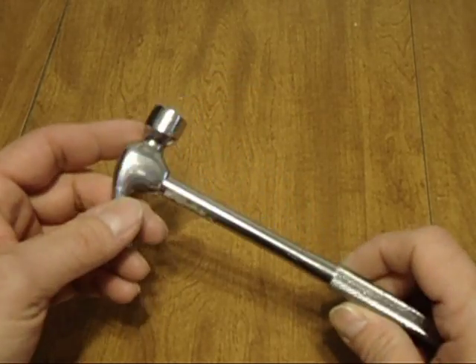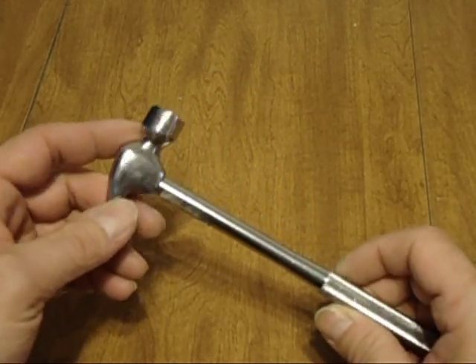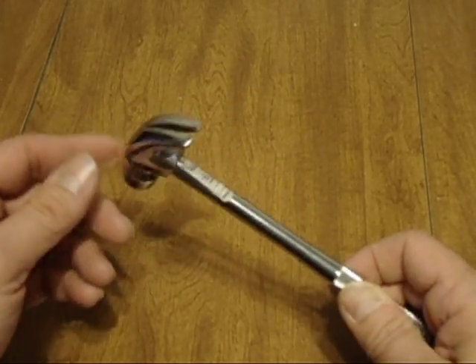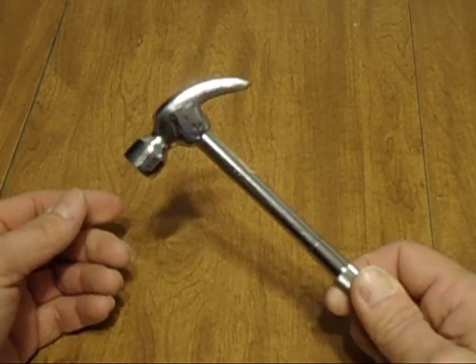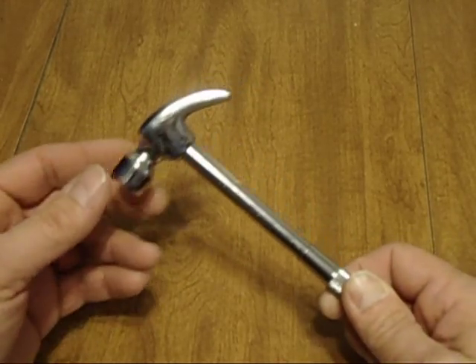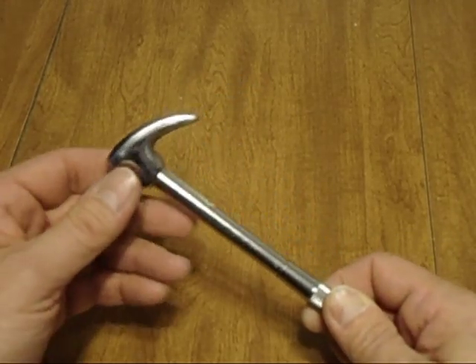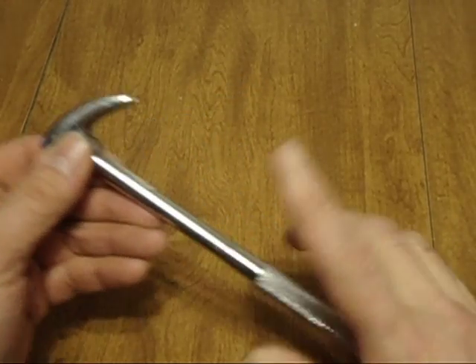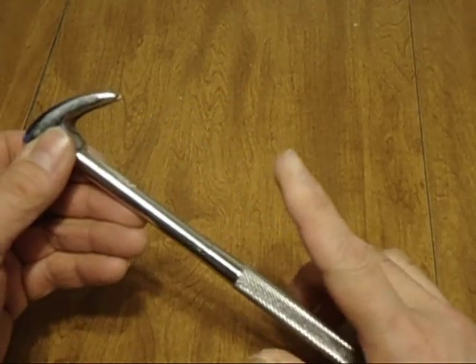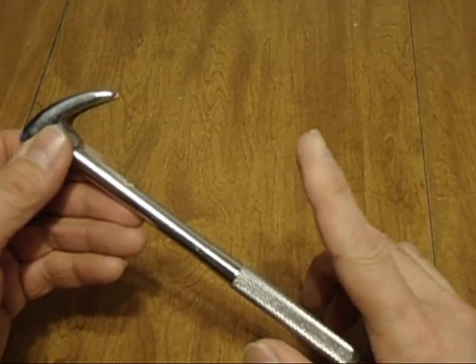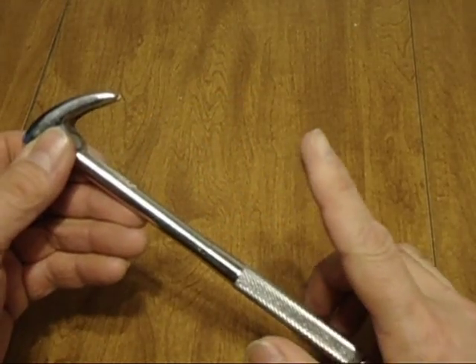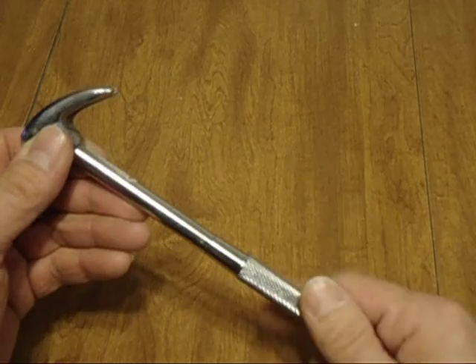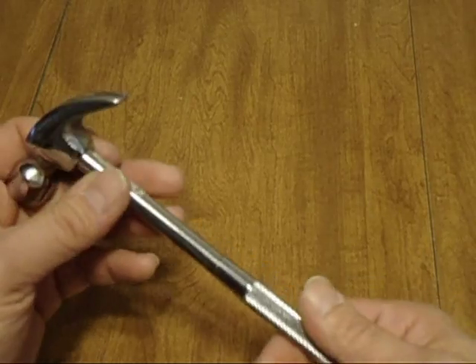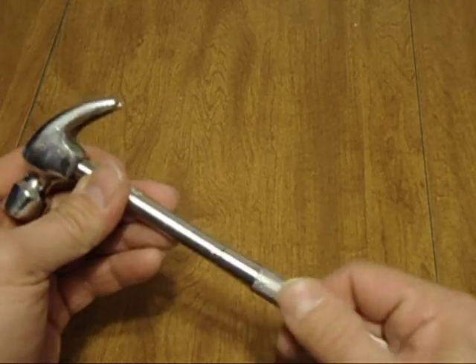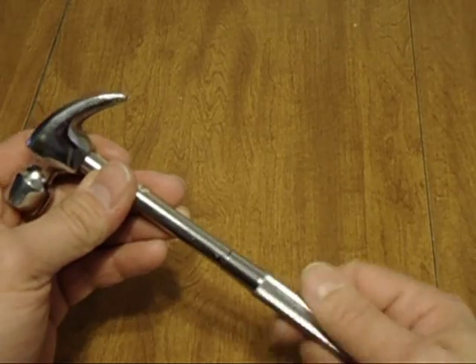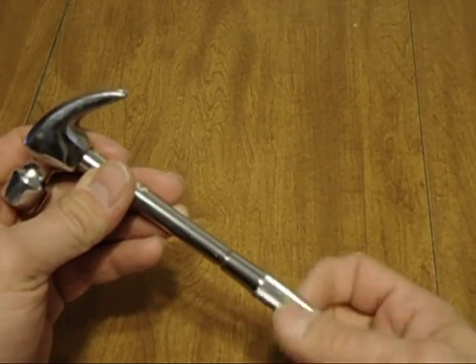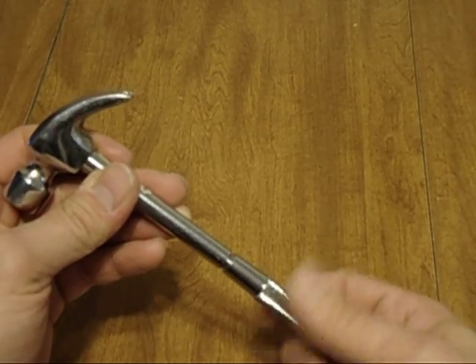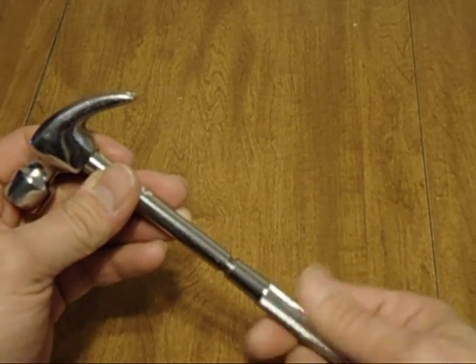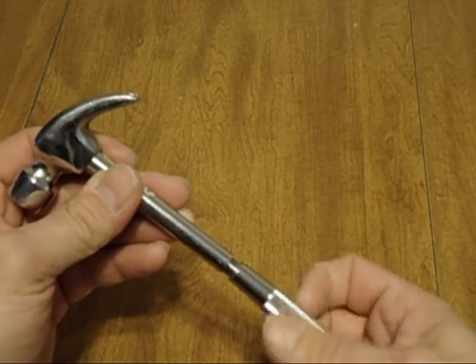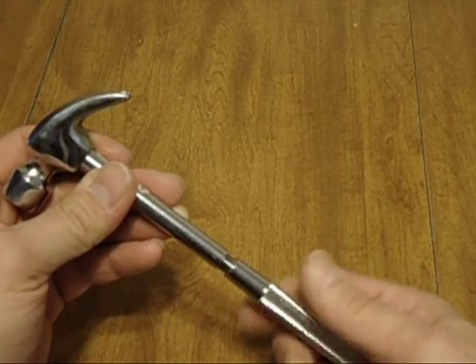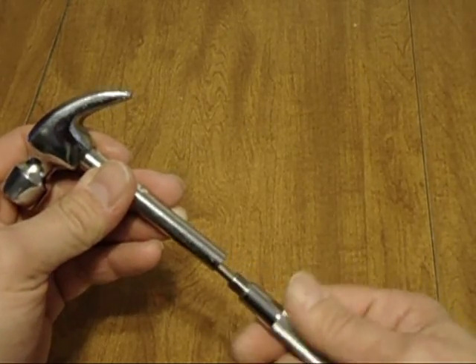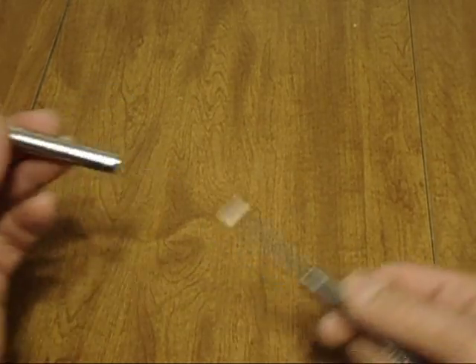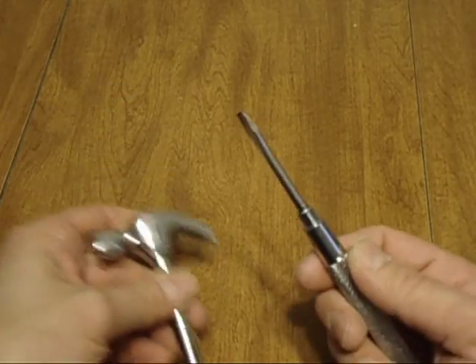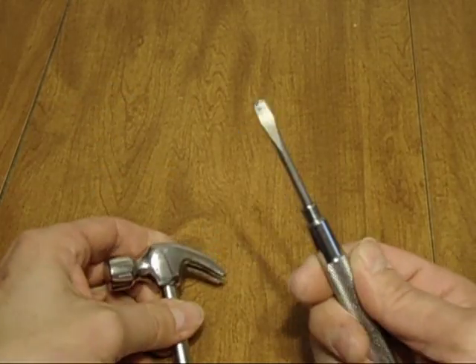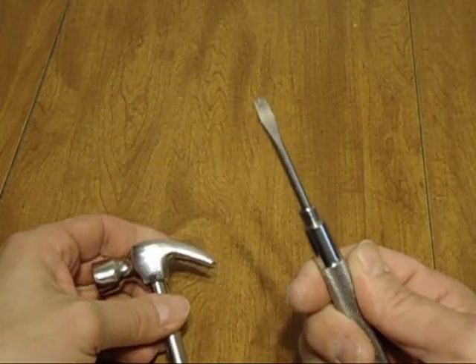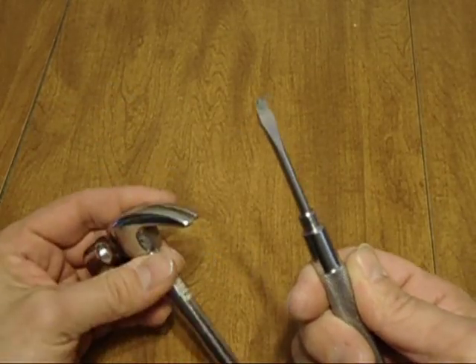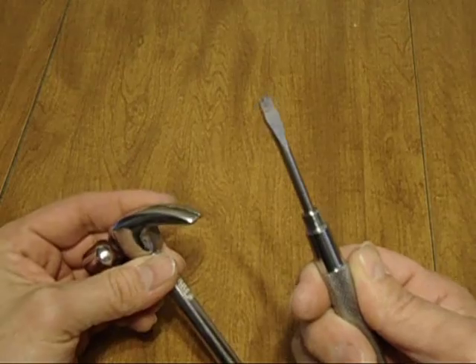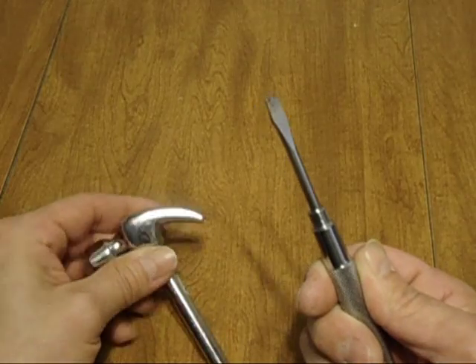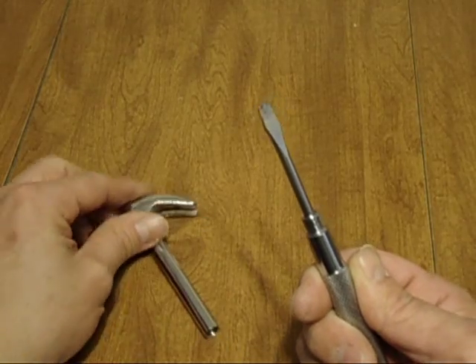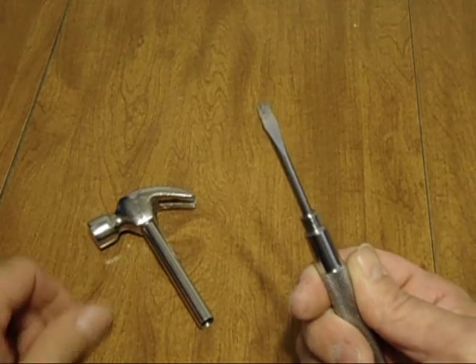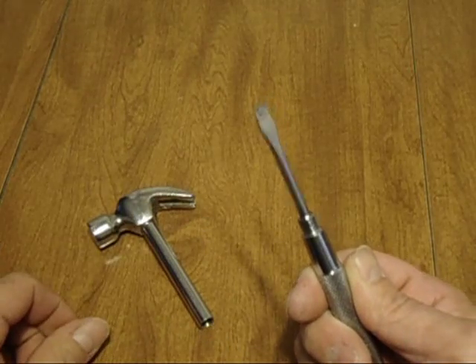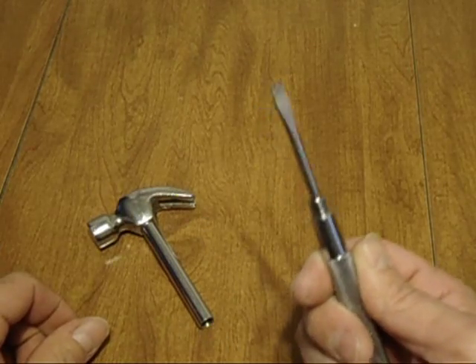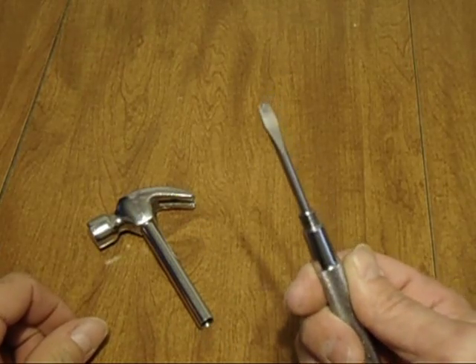And it's not just a hammer, because wait, there's more. You're going to screw it — it's a screwdriver, too. That's pretty cool, huh?